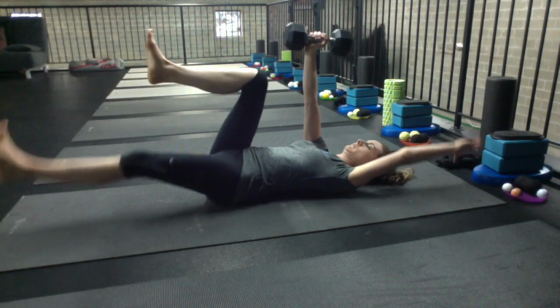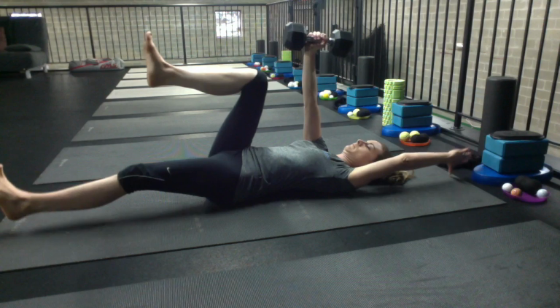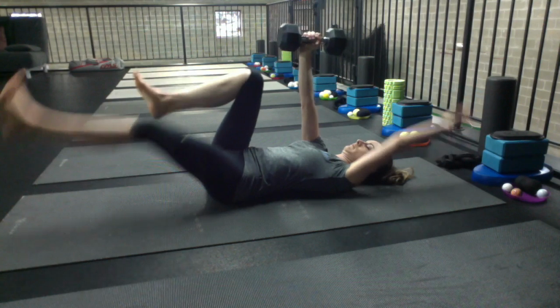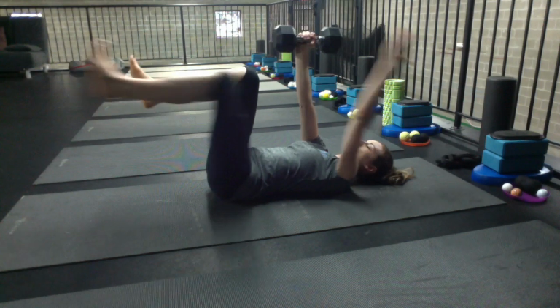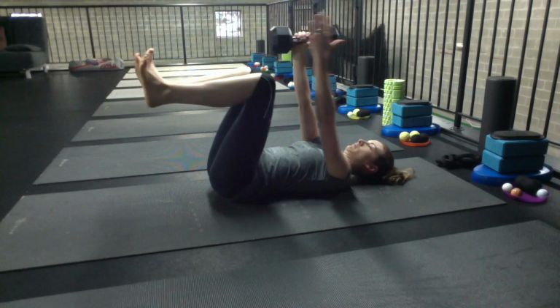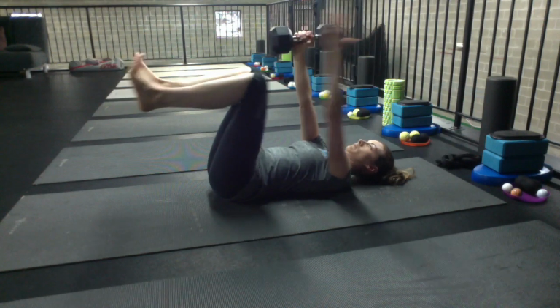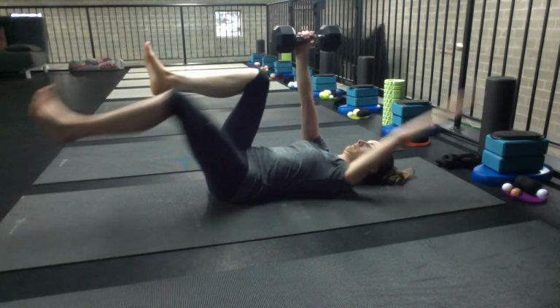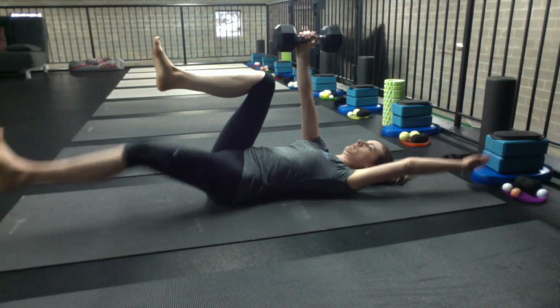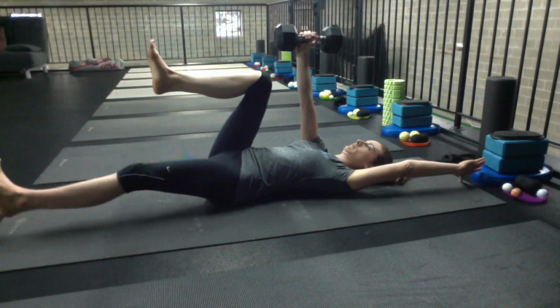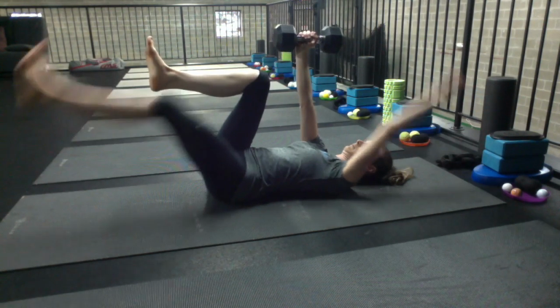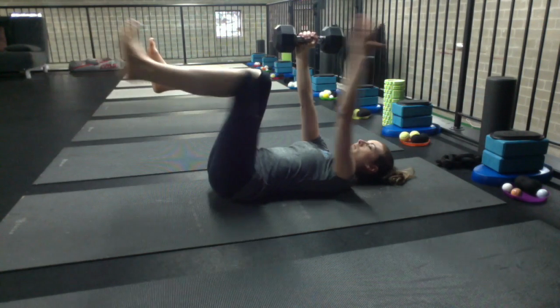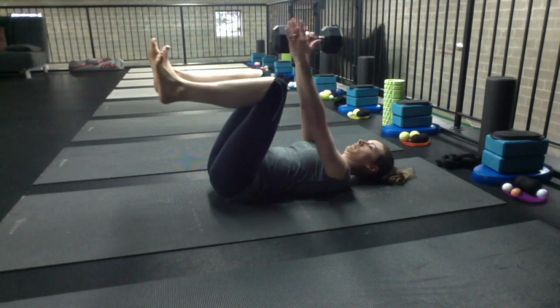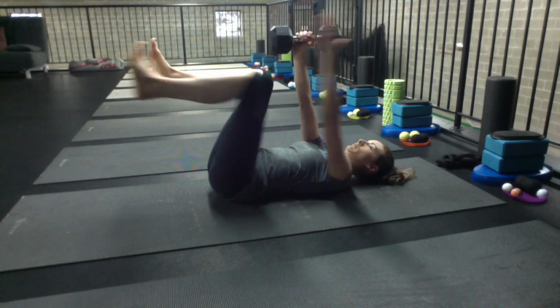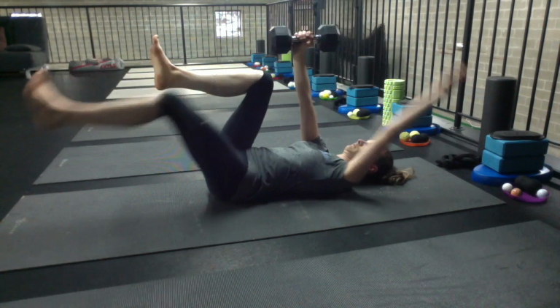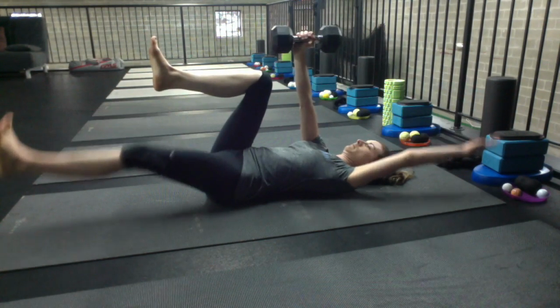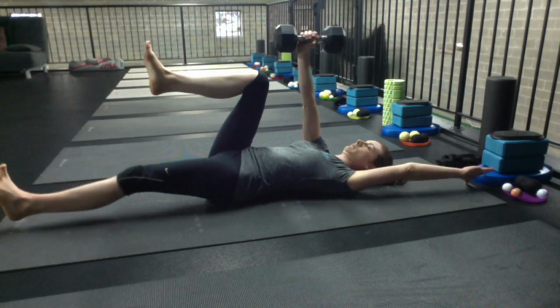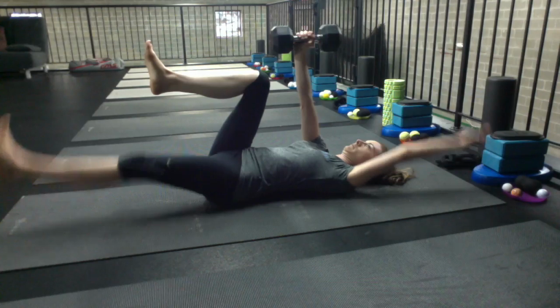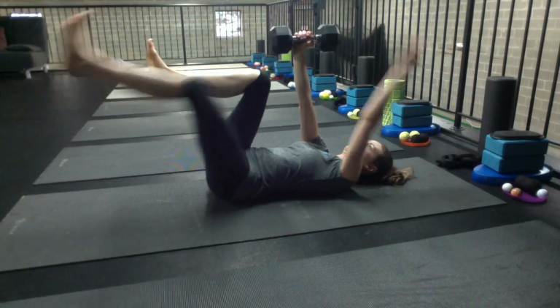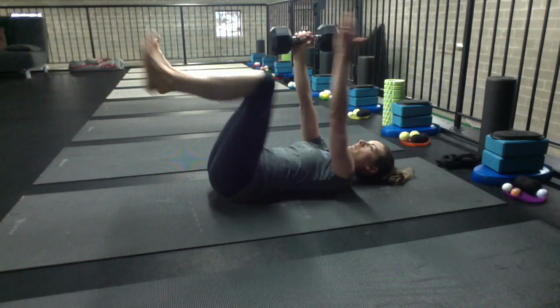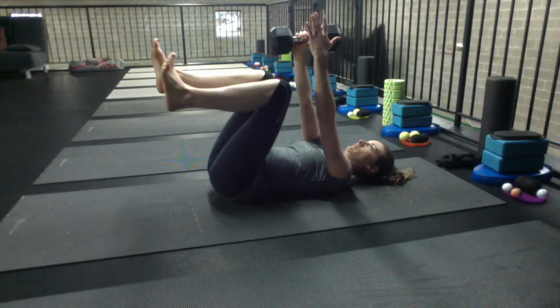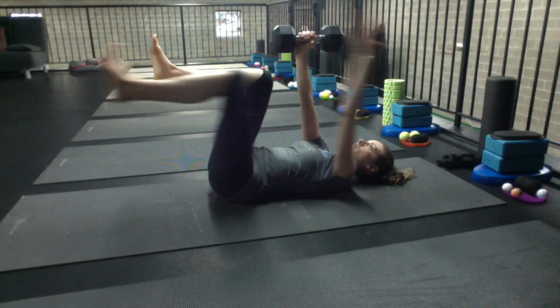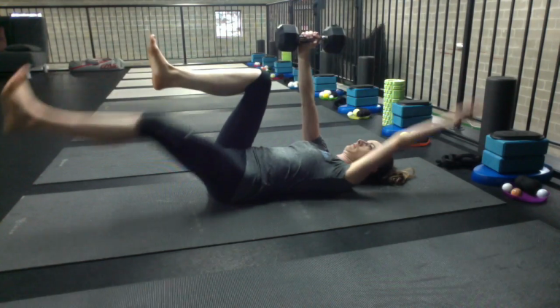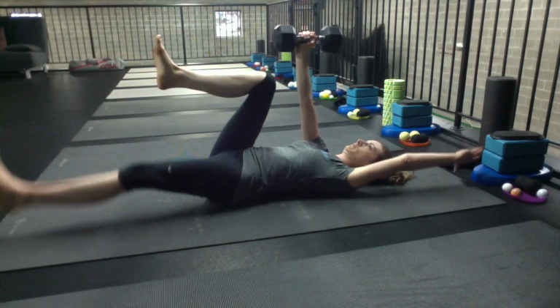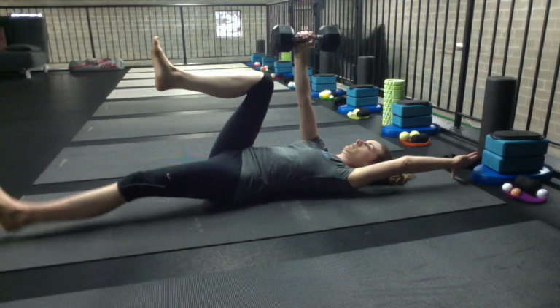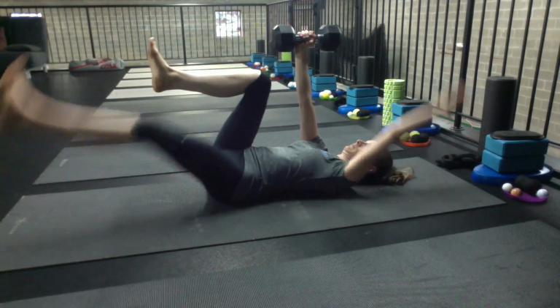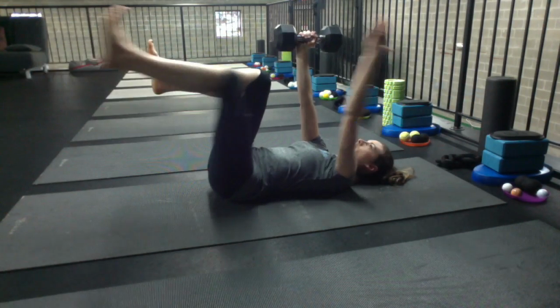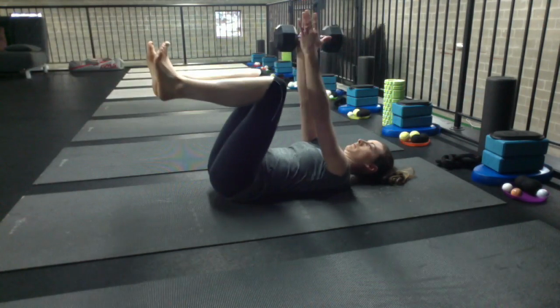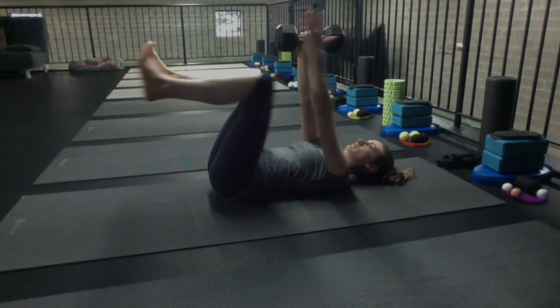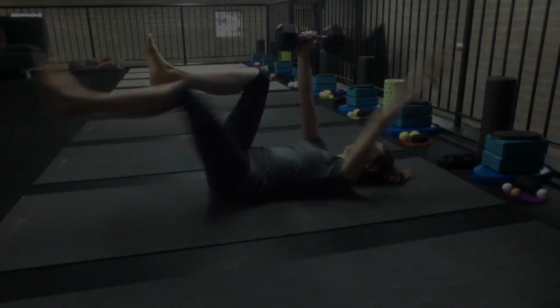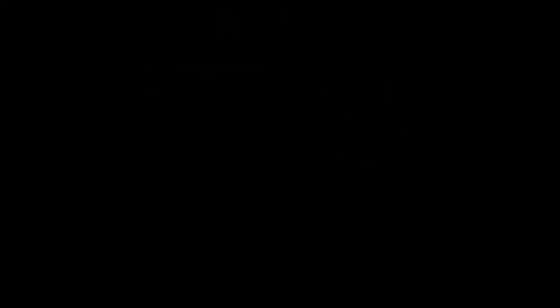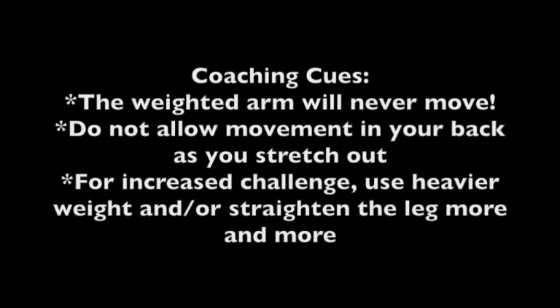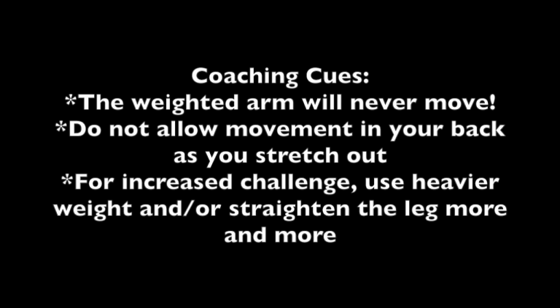It's very important that the weighted arm never ever move throughout this movement. When you're doing the same side, make sure that you're using both the same arm and leg as you stretch long from tips of fingers through the heel.